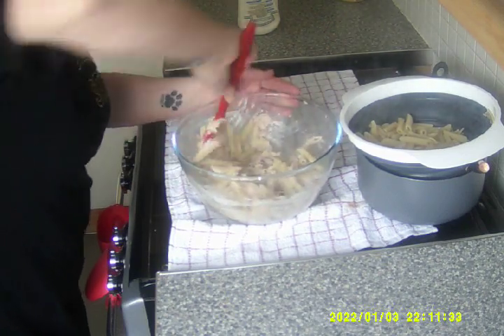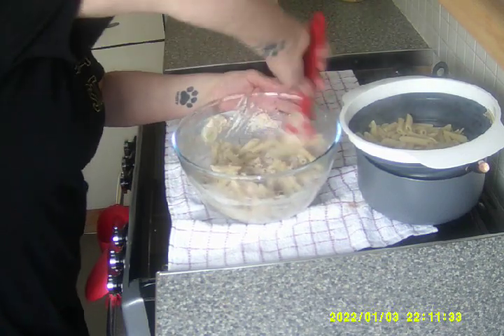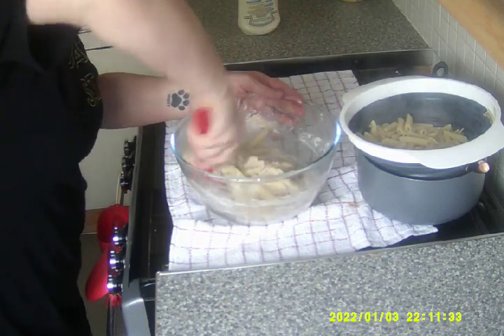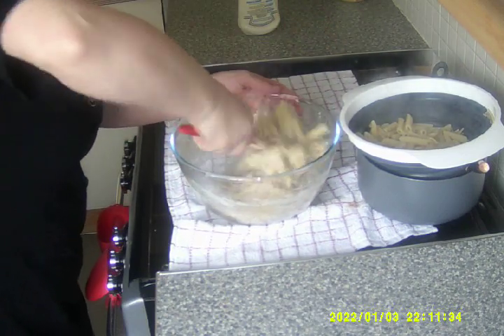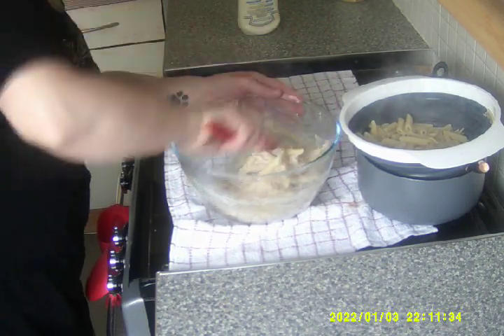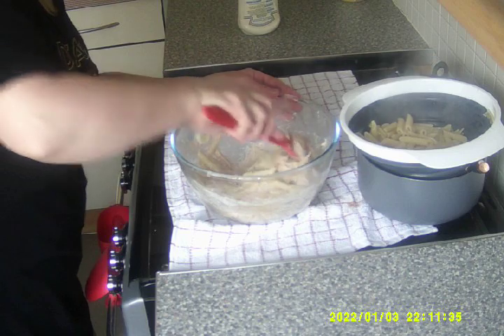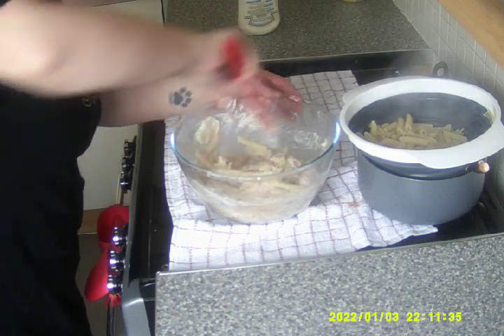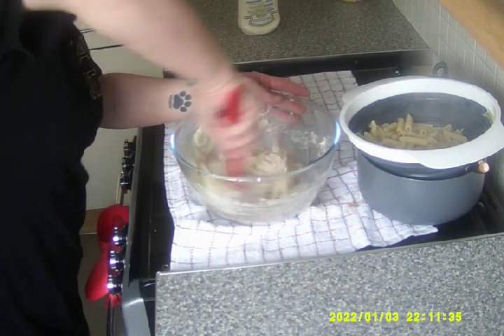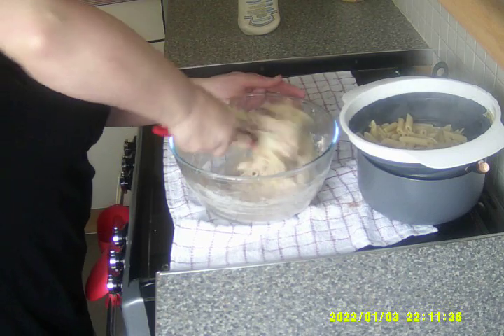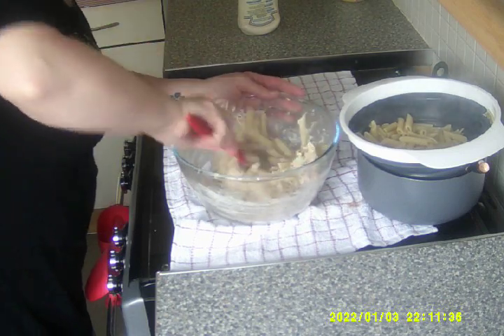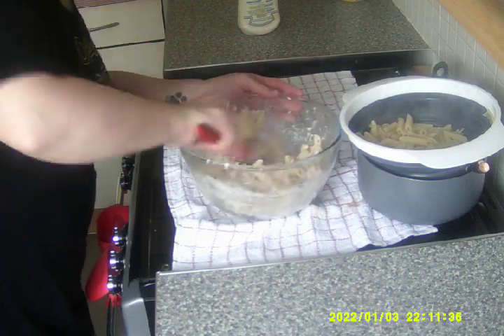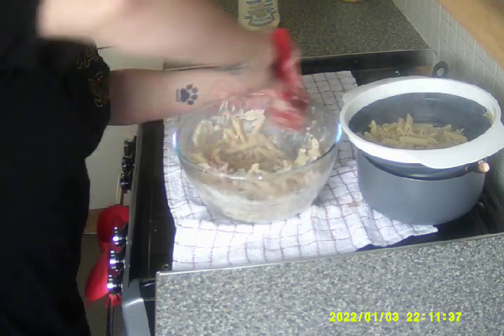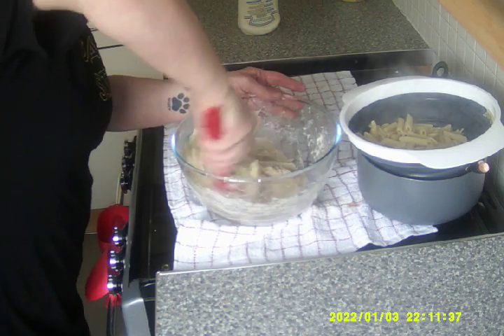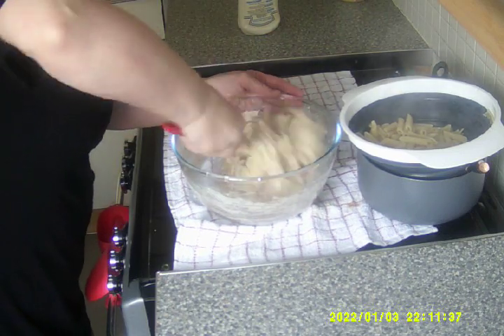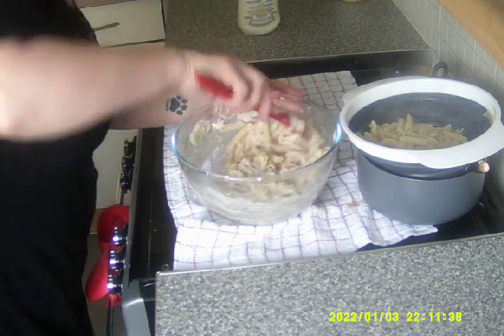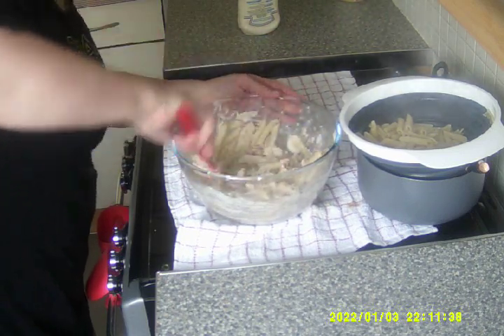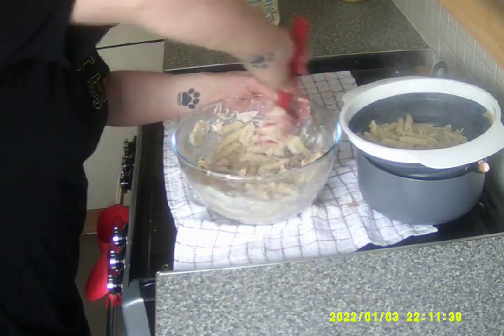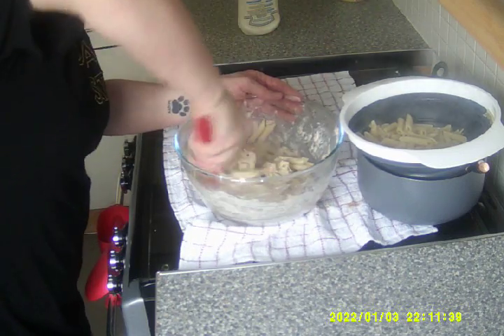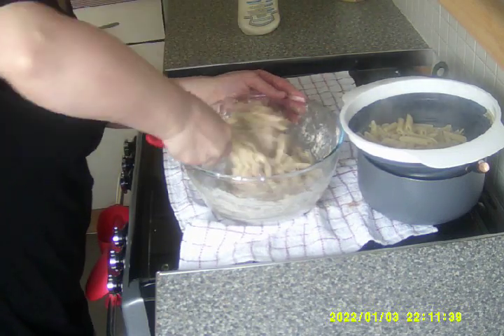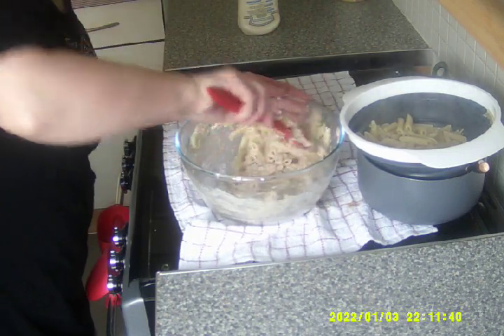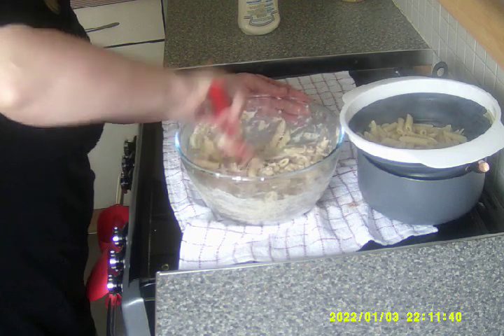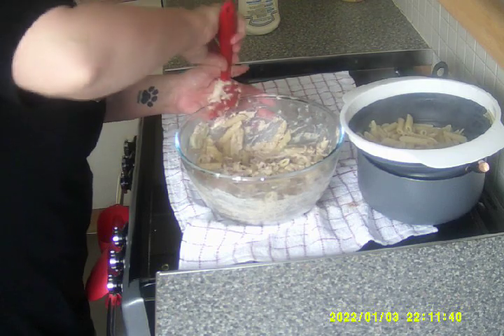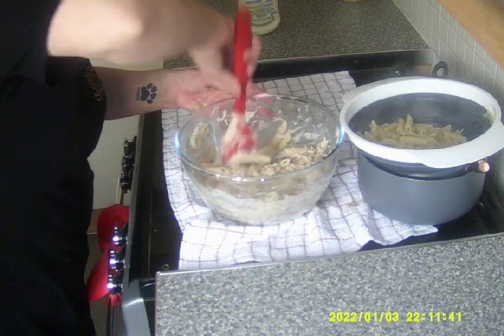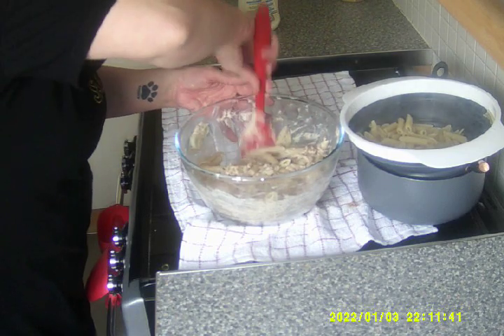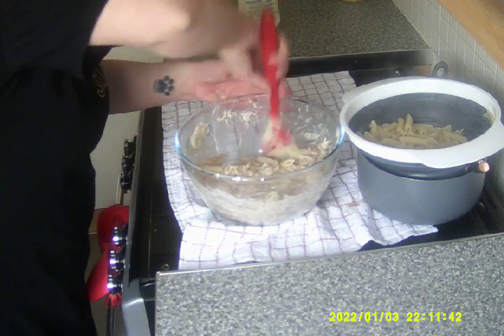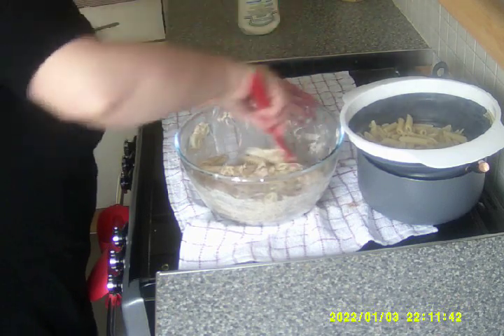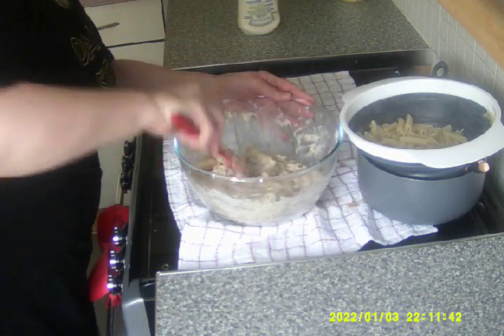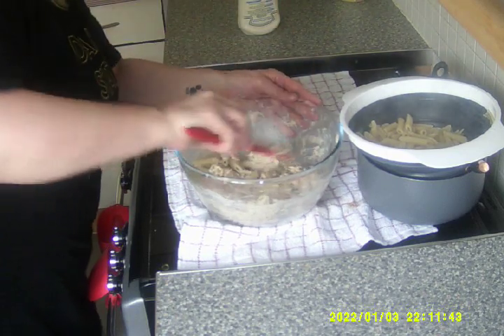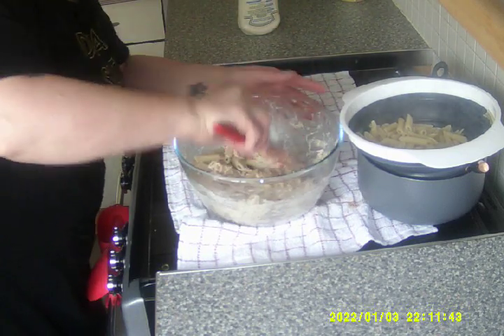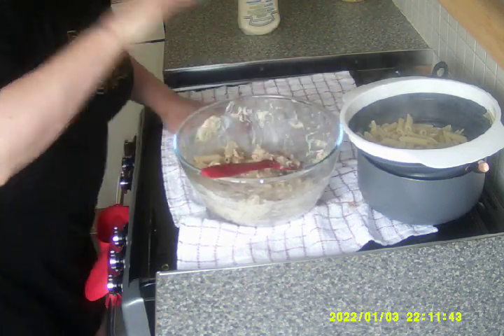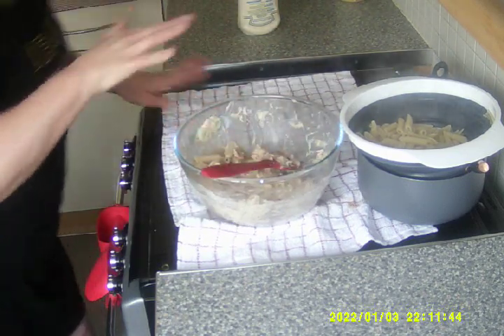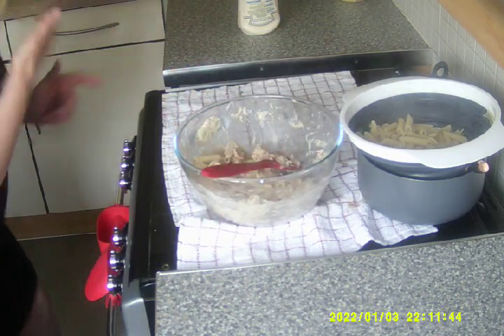Right, here we go, give it a good mix together. Now I've added the pasta, which is already cooked as I said. And now I'm going to put it in a dish.